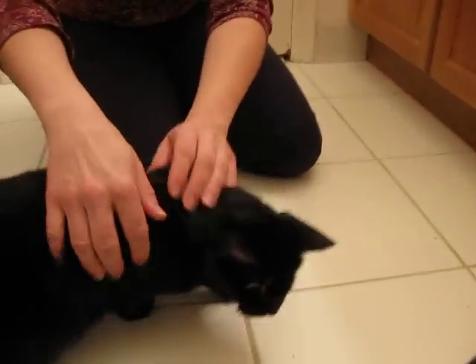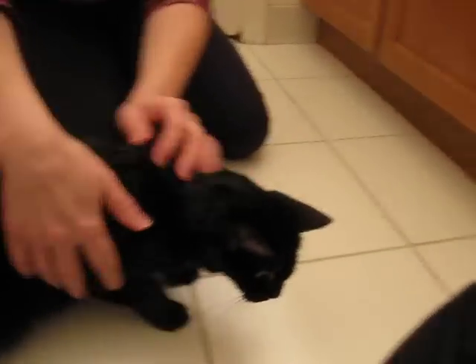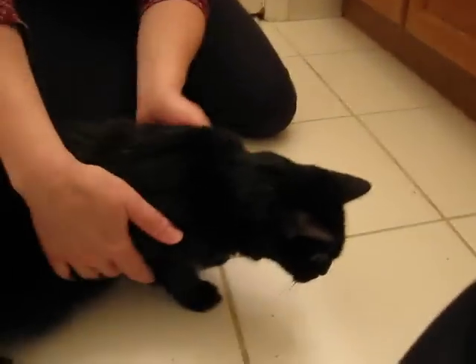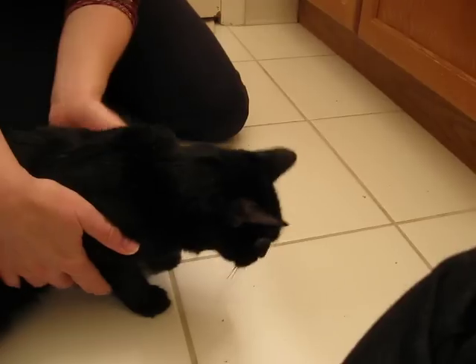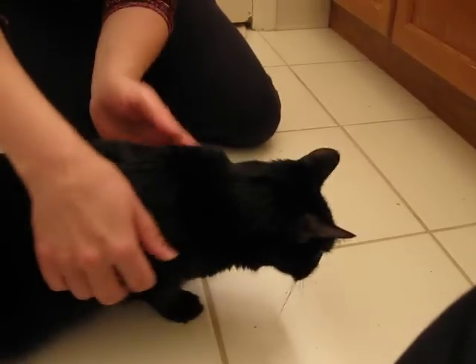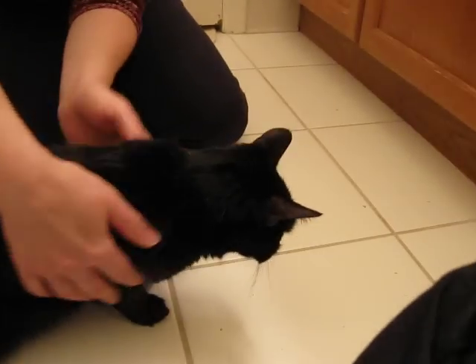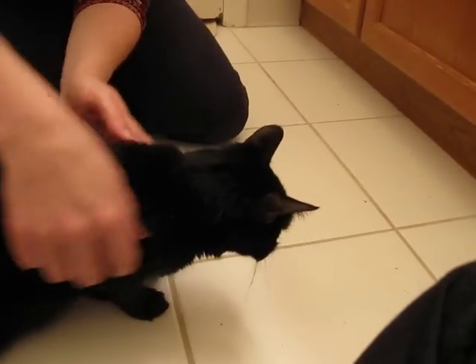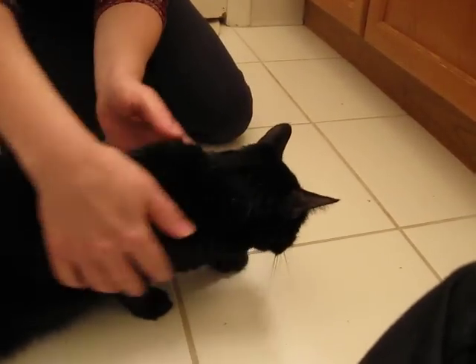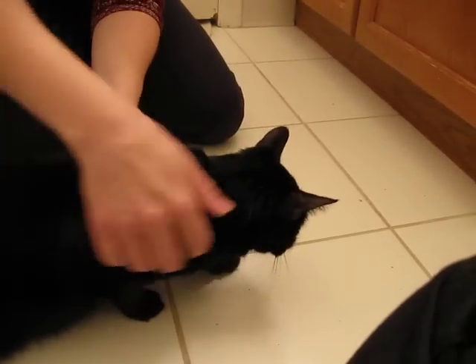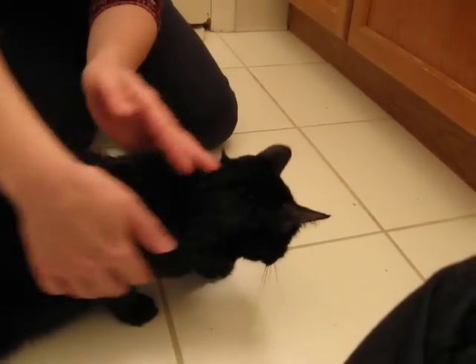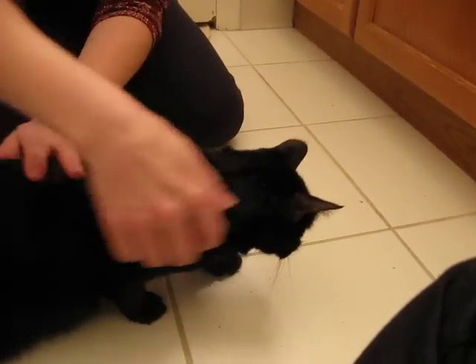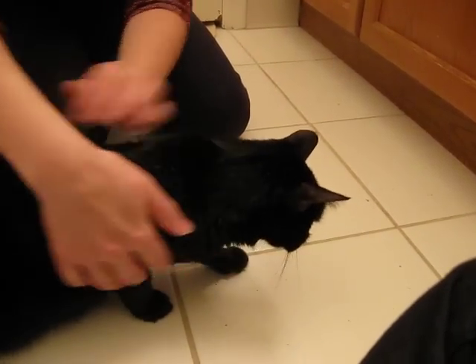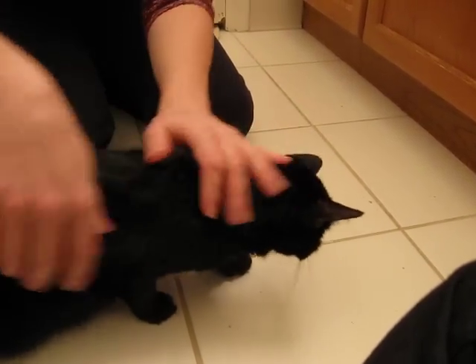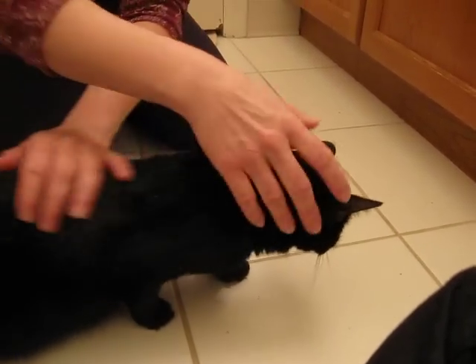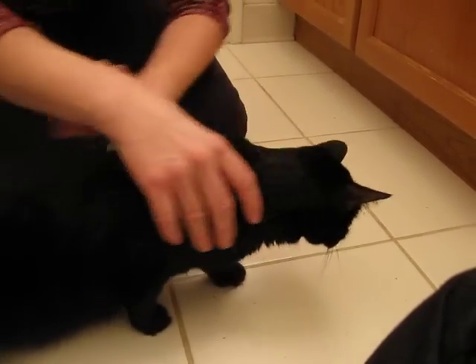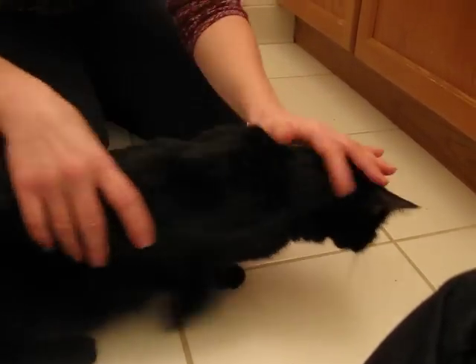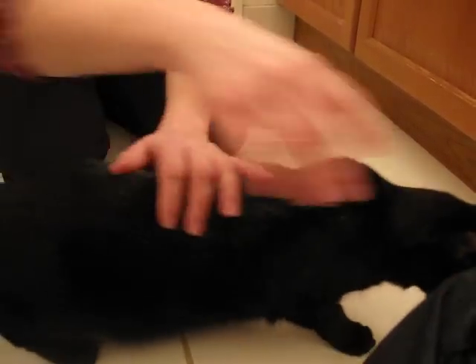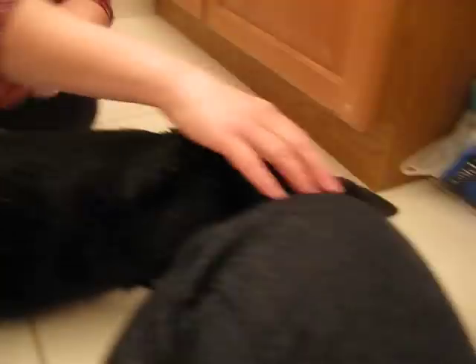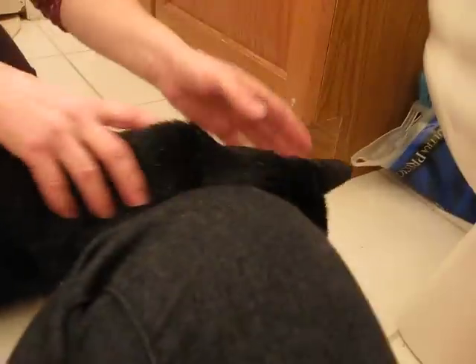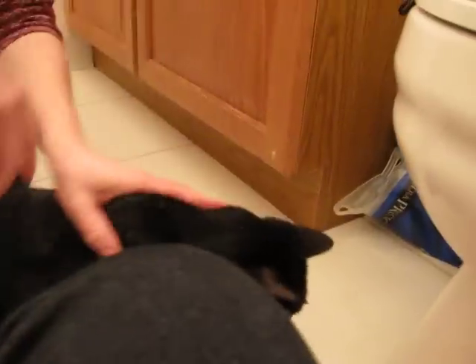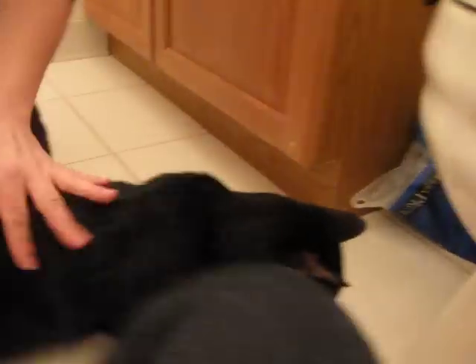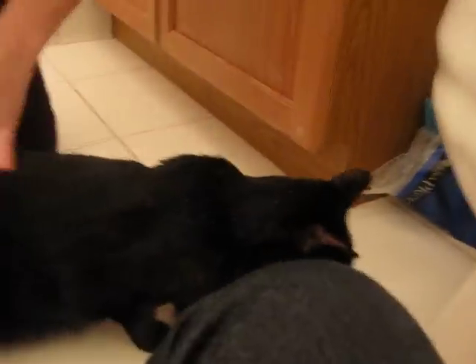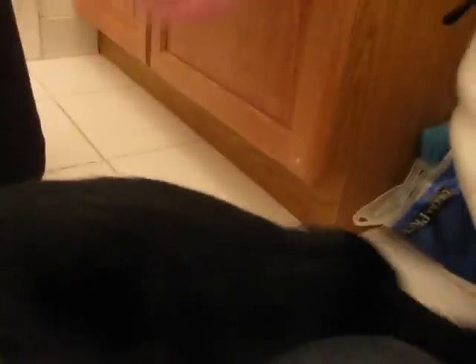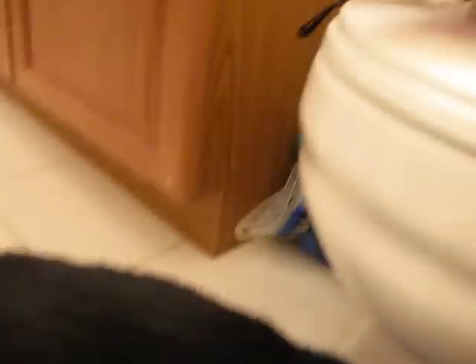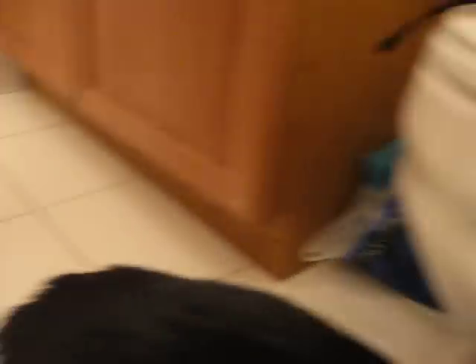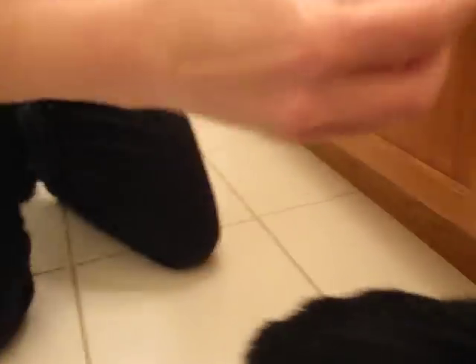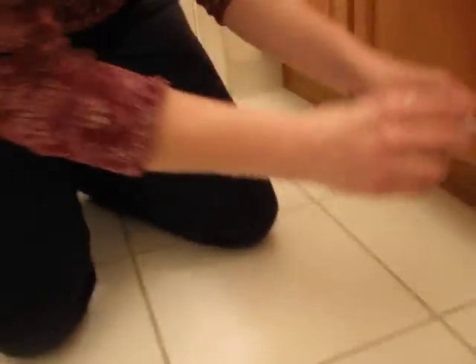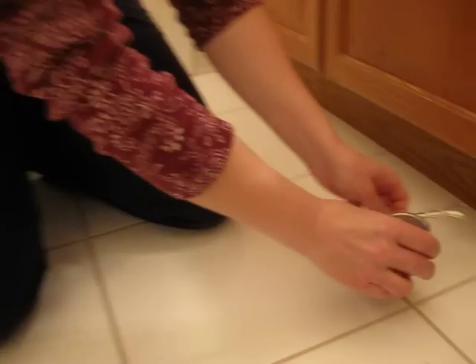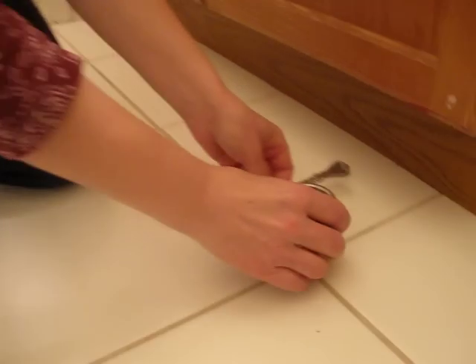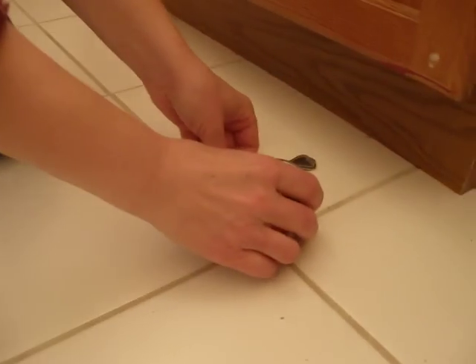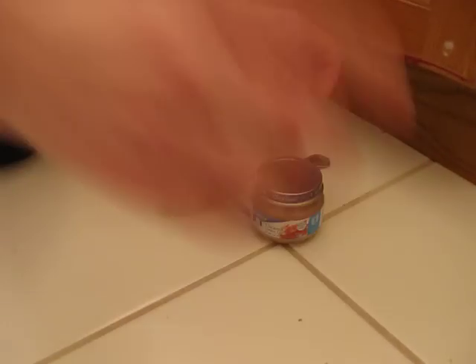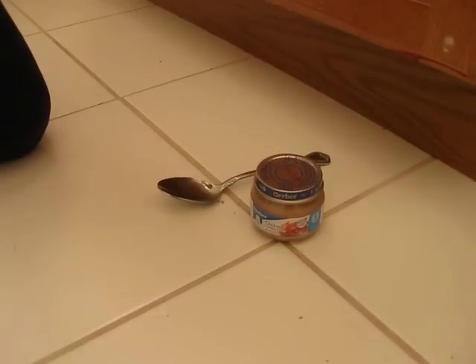This is Sid and today we're going to test his blood glucose because he's diabetic. First I have to get all the supplies. I've got his treat — he gets baby food.